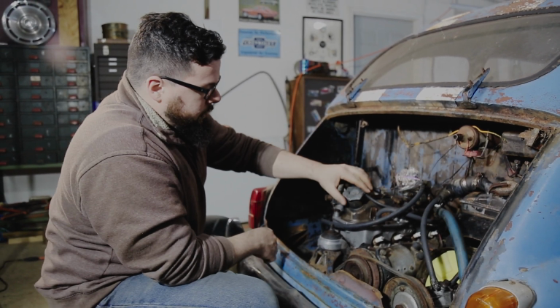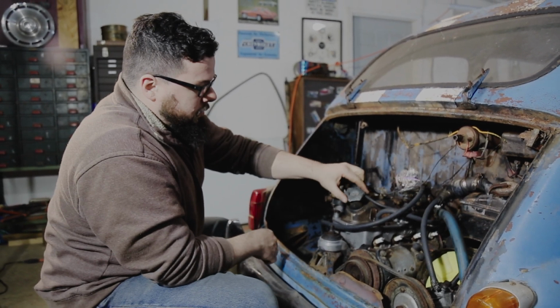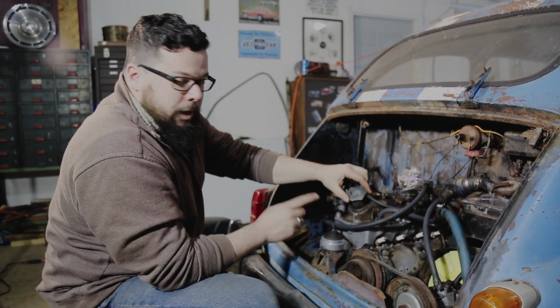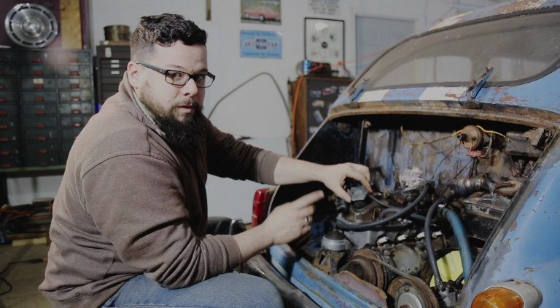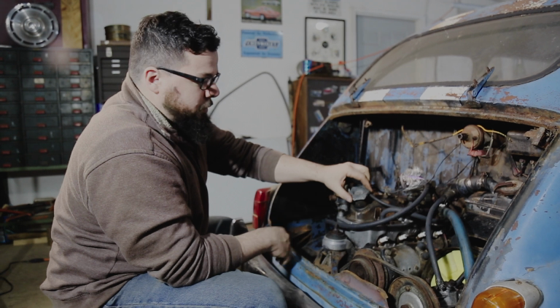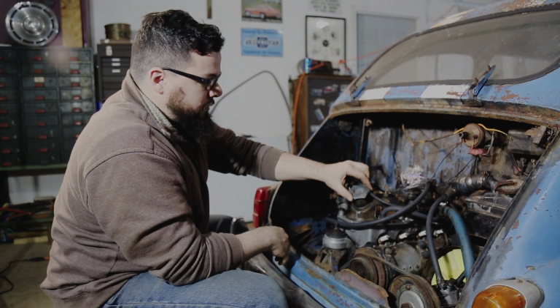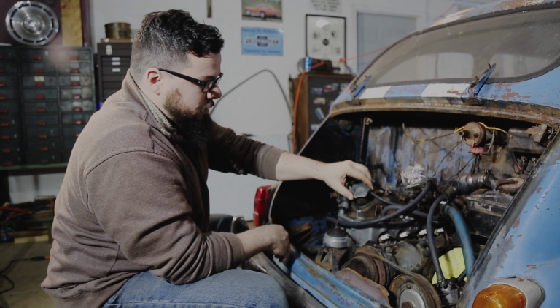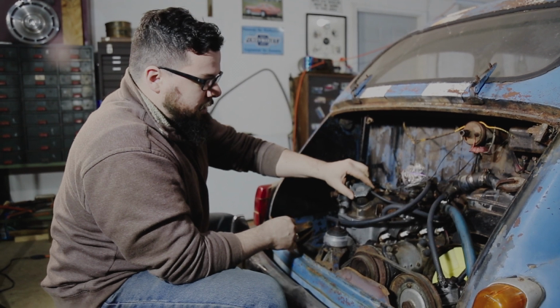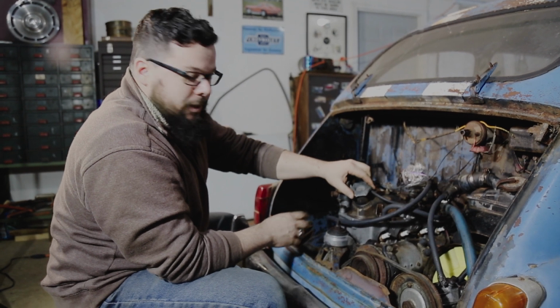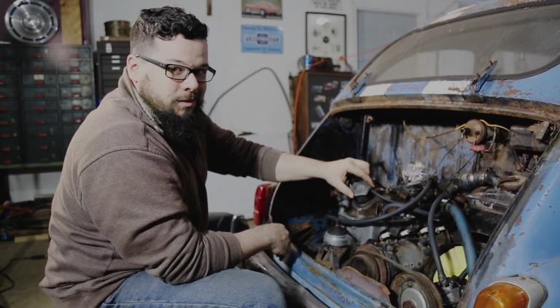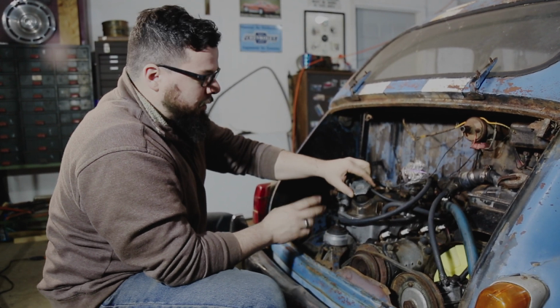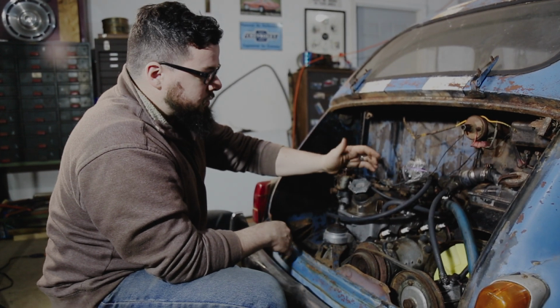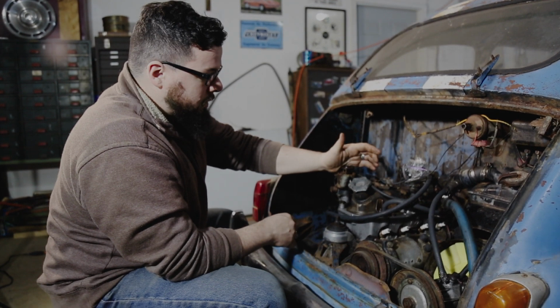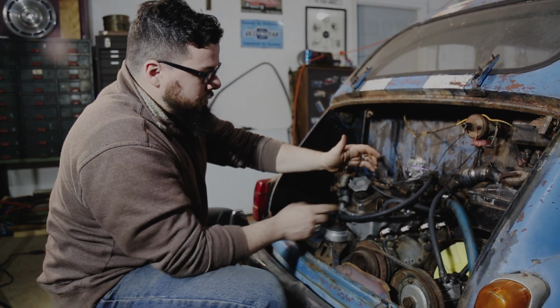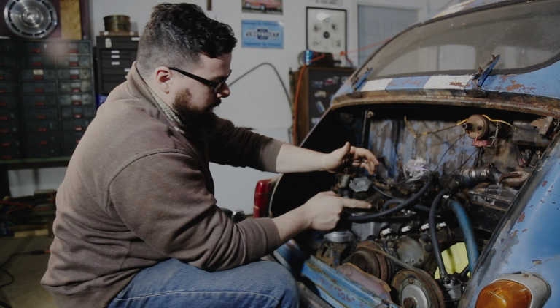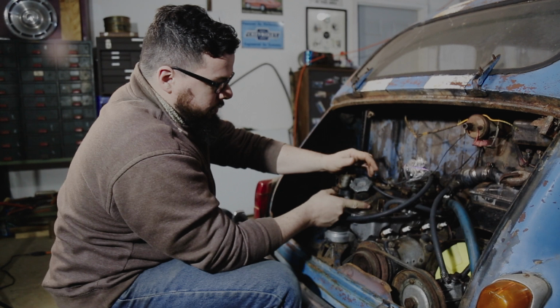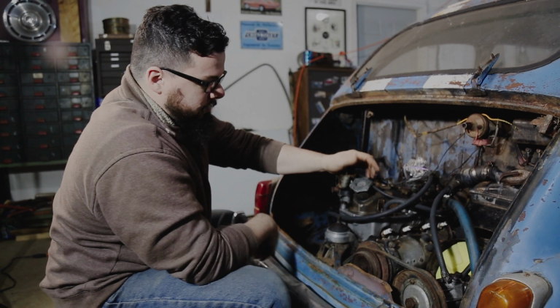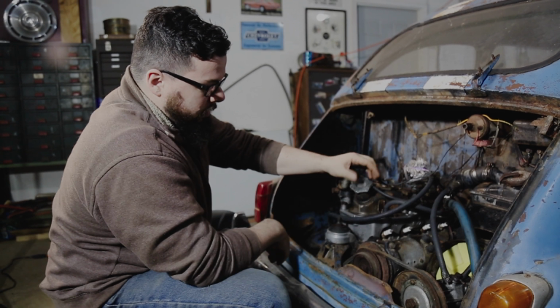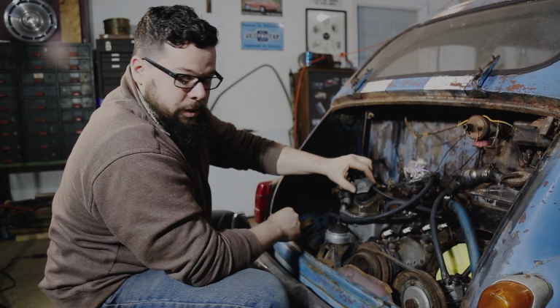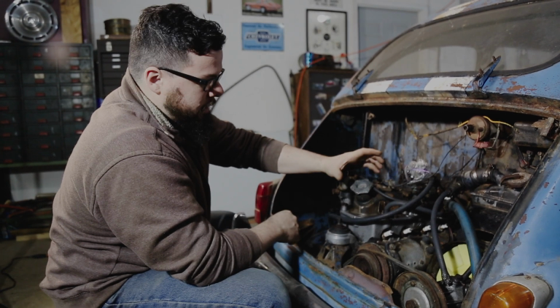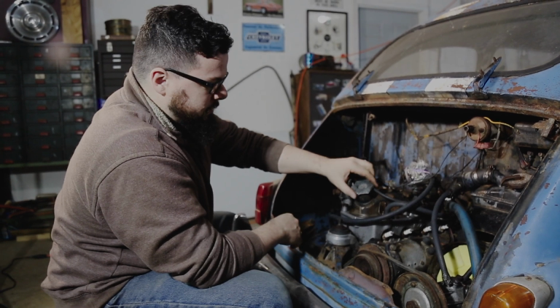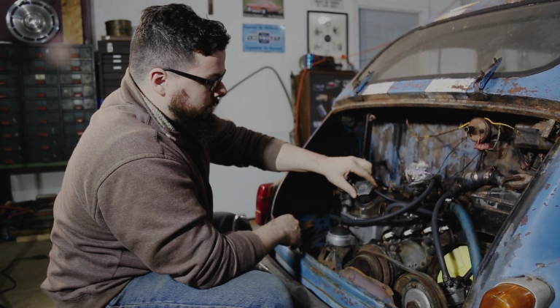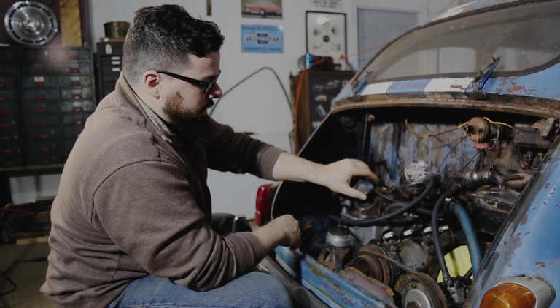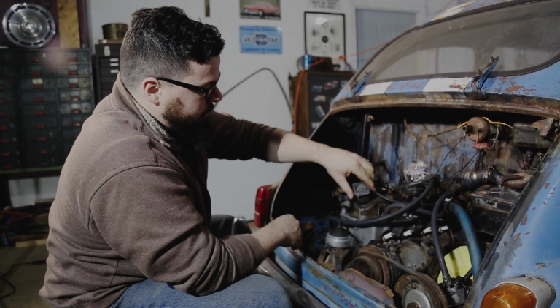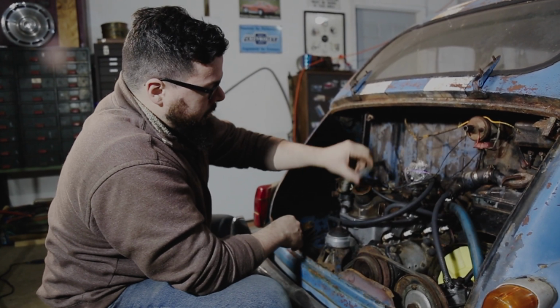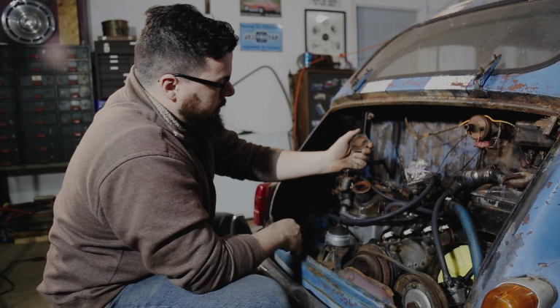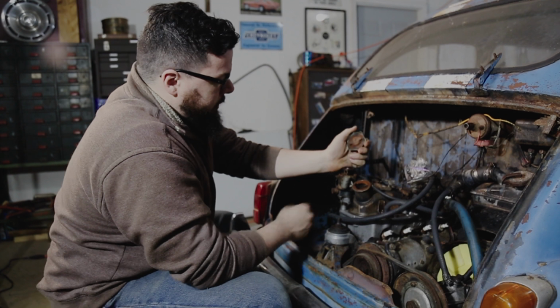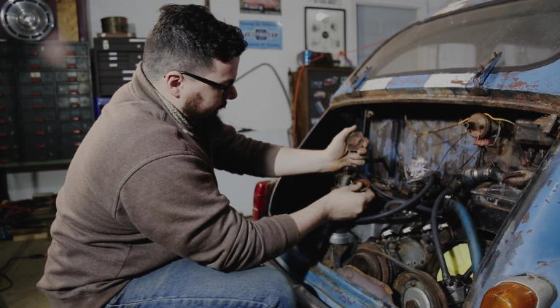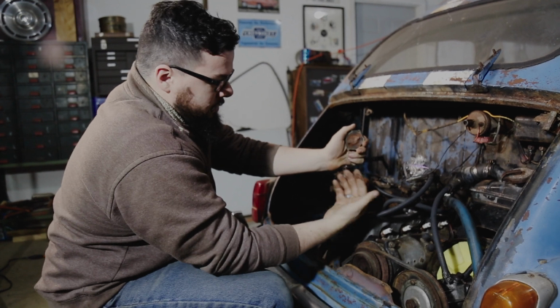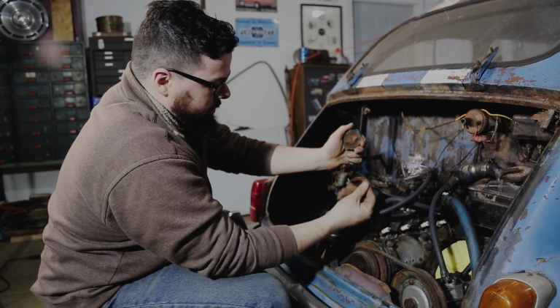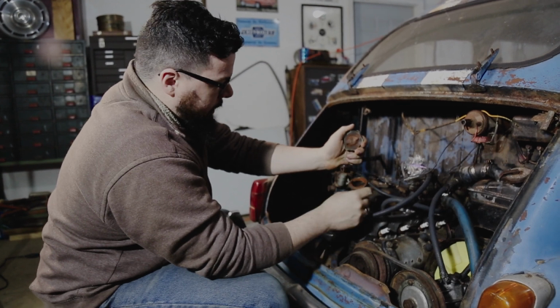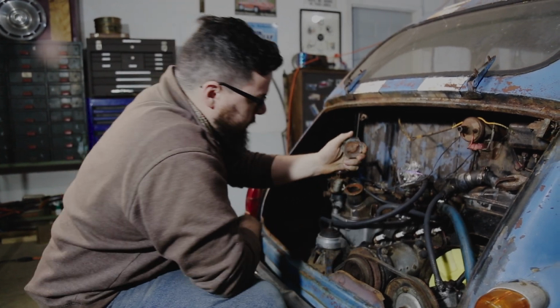Pull the oil cap off — I've already pulled this off a couple of times. There's a lot of rust in there, so we're going to have to pull the valve cover off in a minute and see what it all looks like. It definitely has a lot of rust.